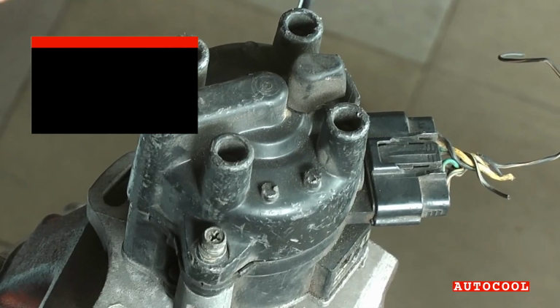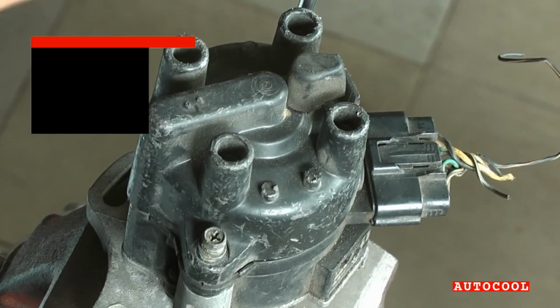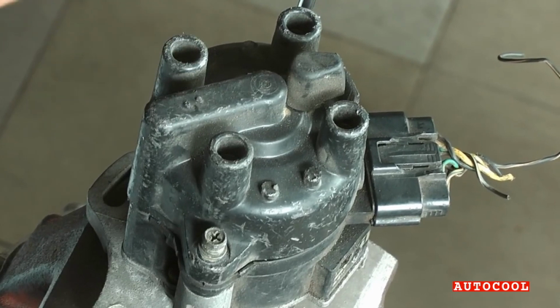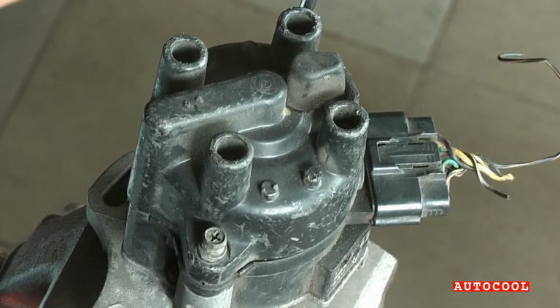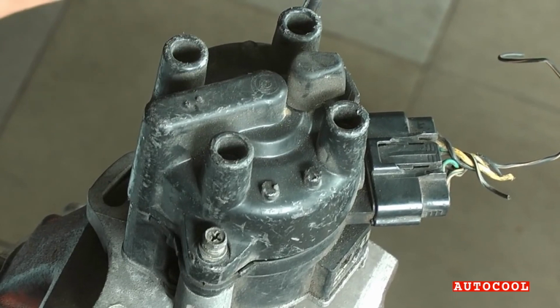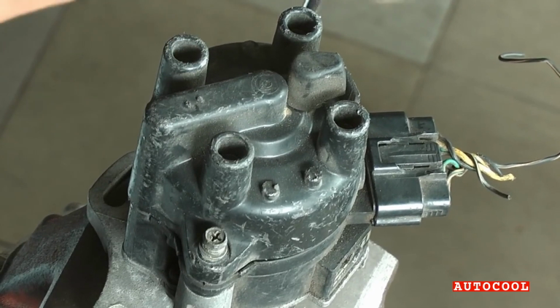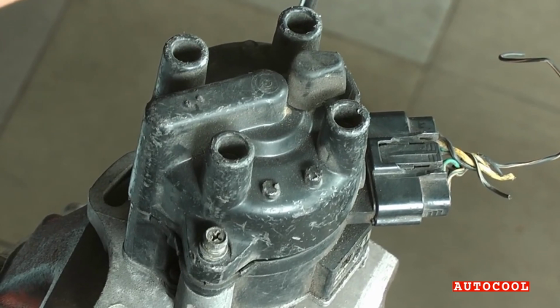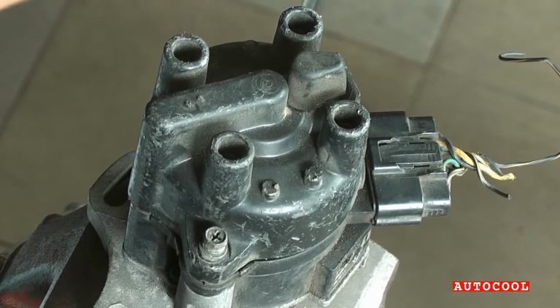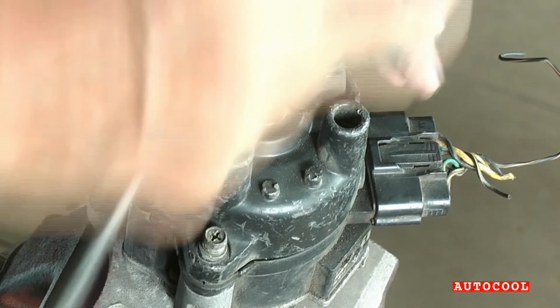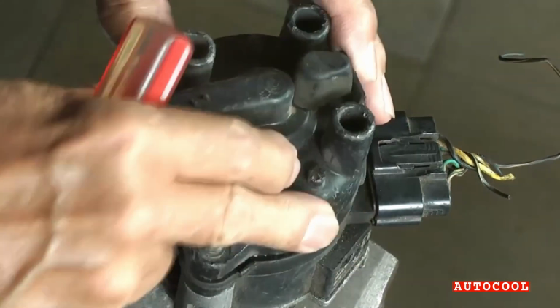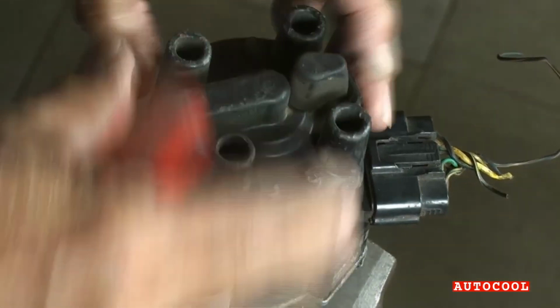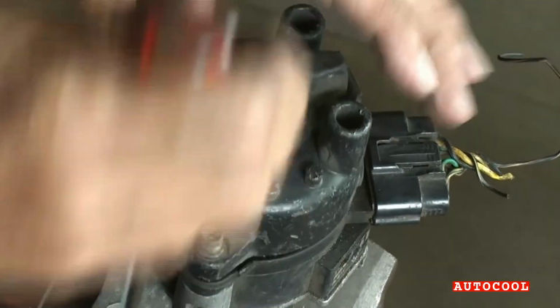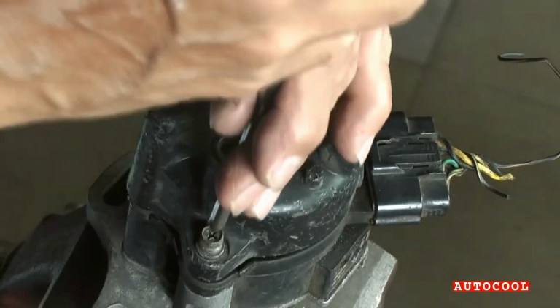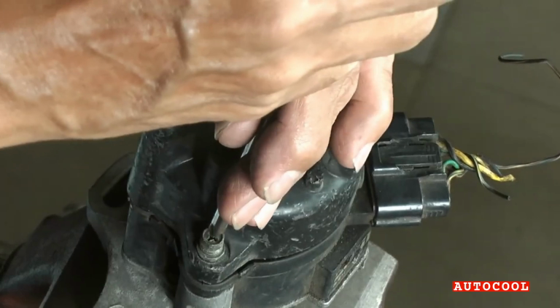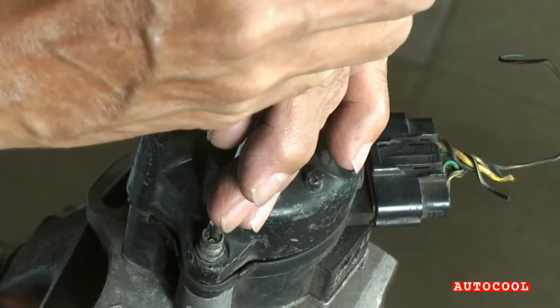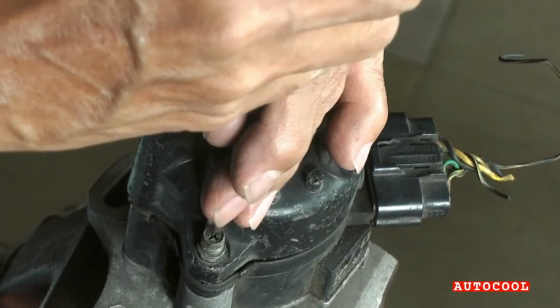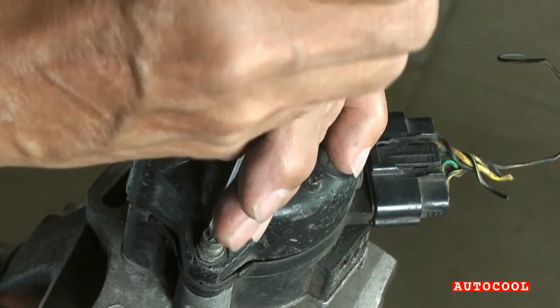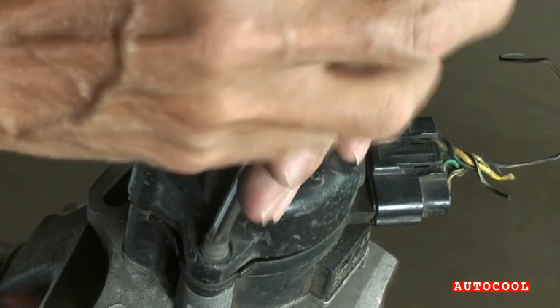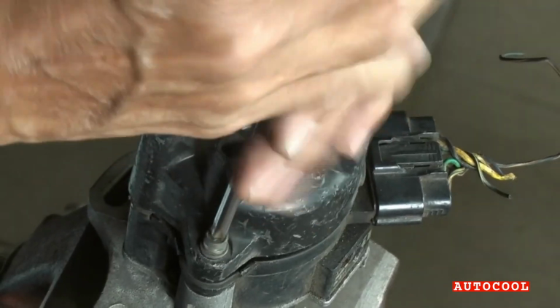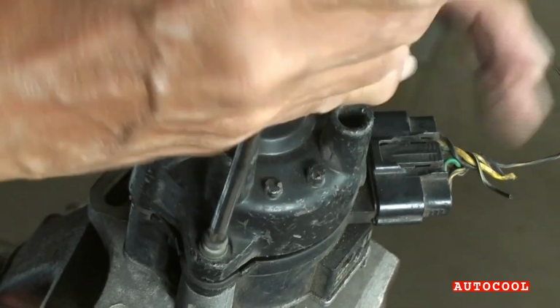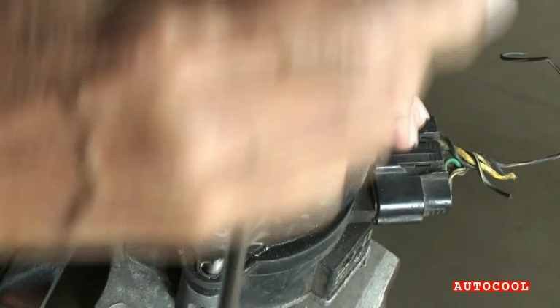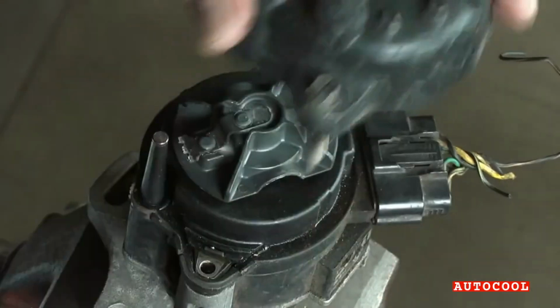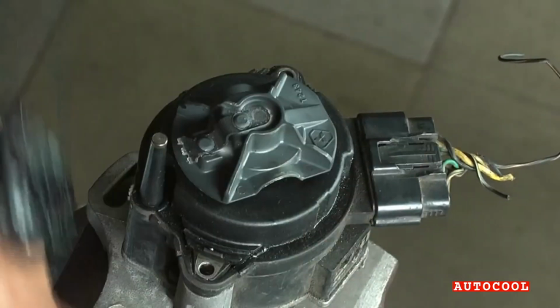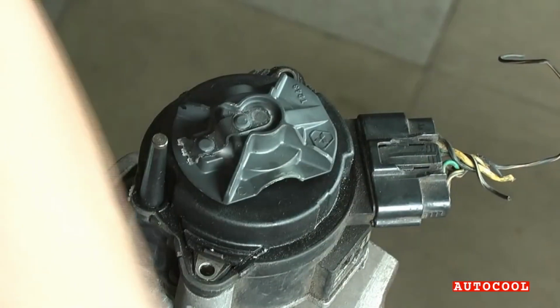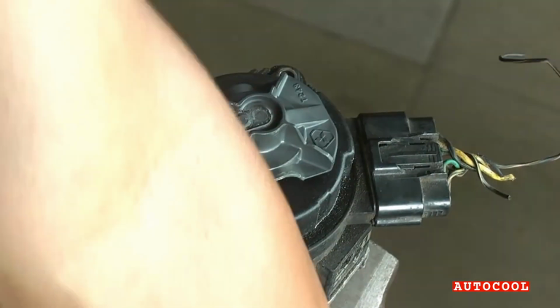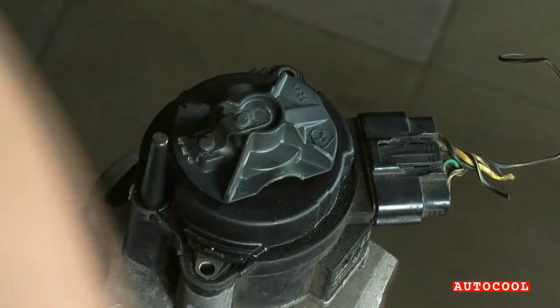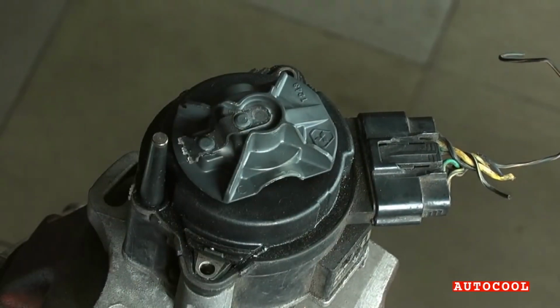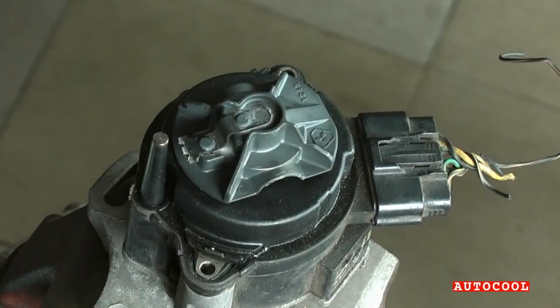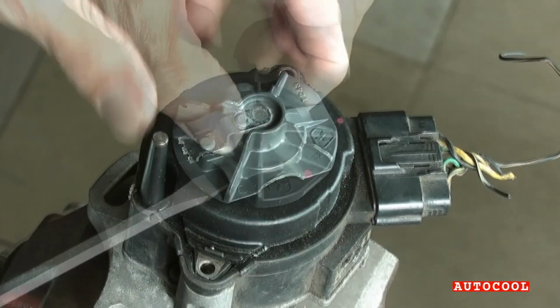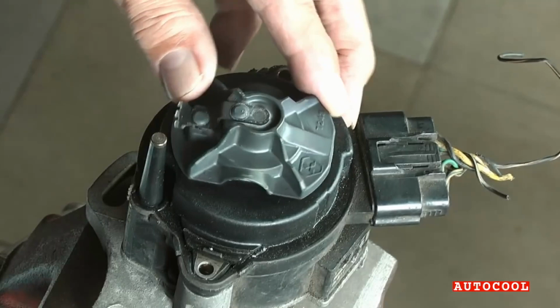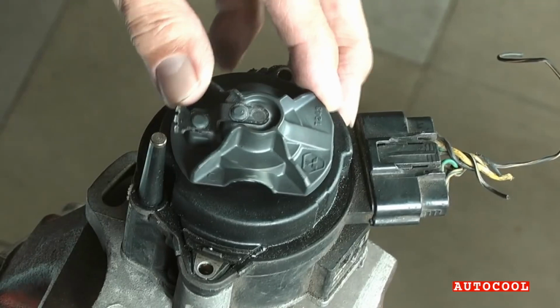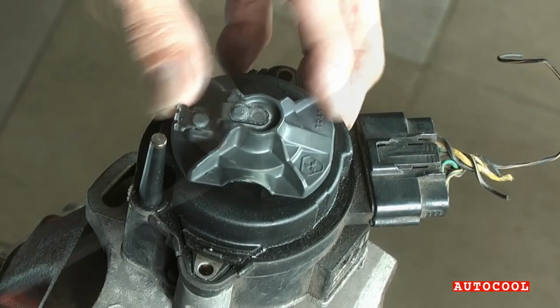Start by removing the distributor cap. There are two Phillips screws, one on each side. Loosen them evenly and lift the cap straight off. This exposes the rotor underneath.